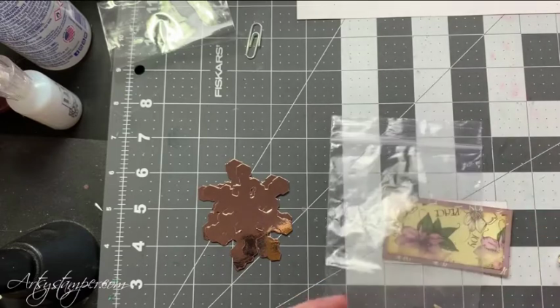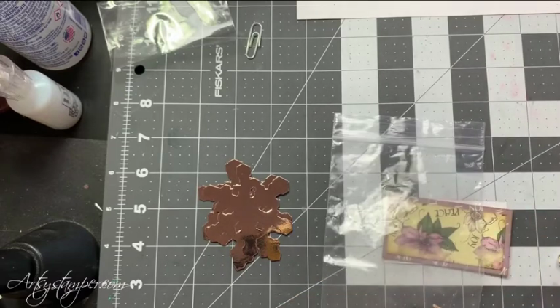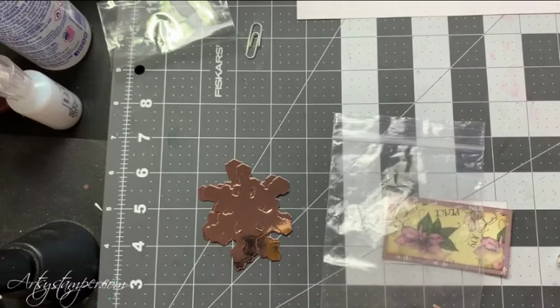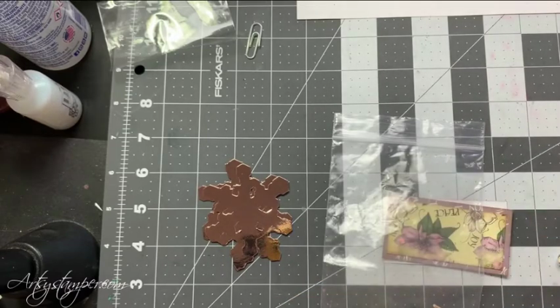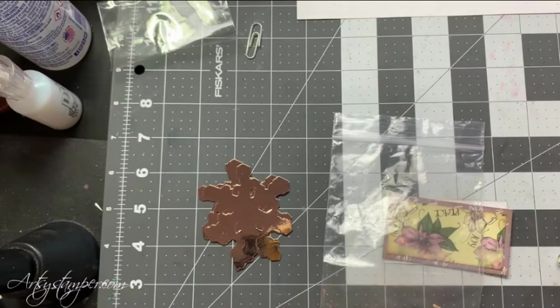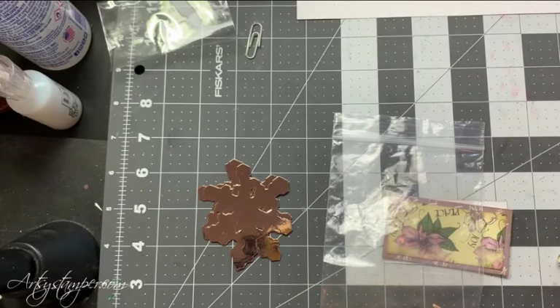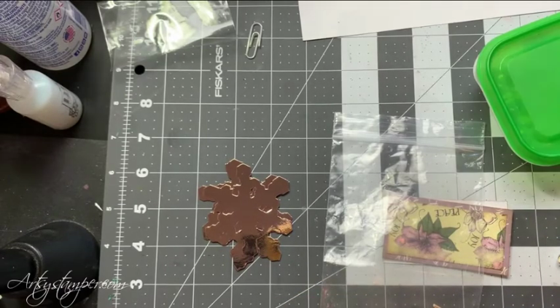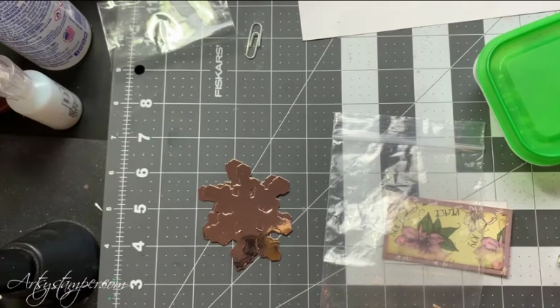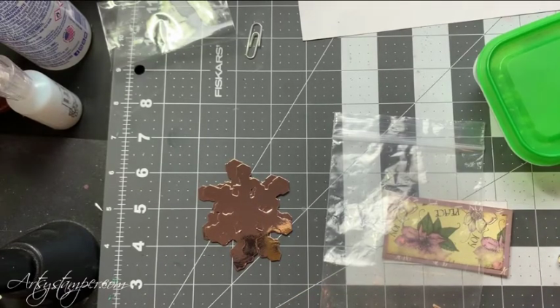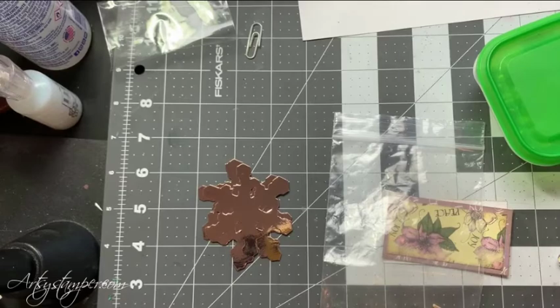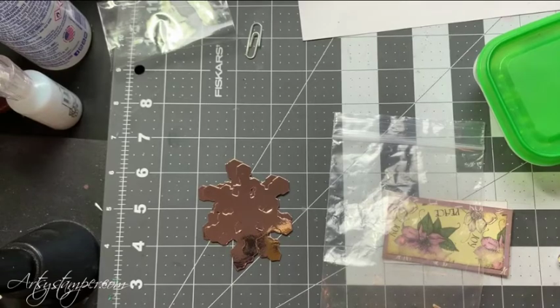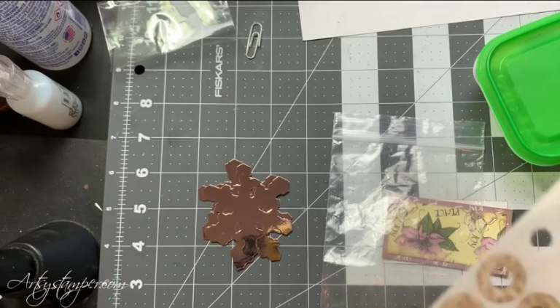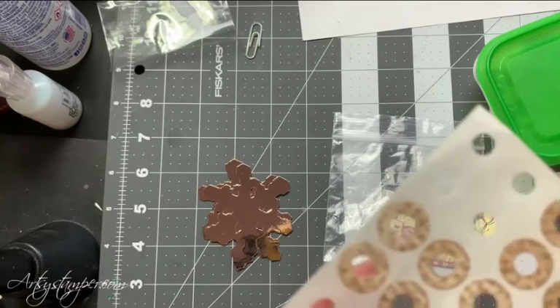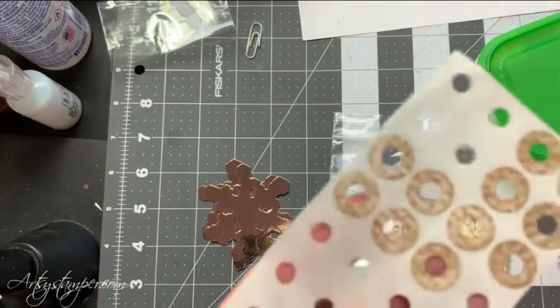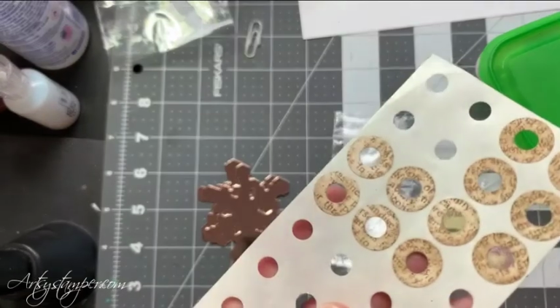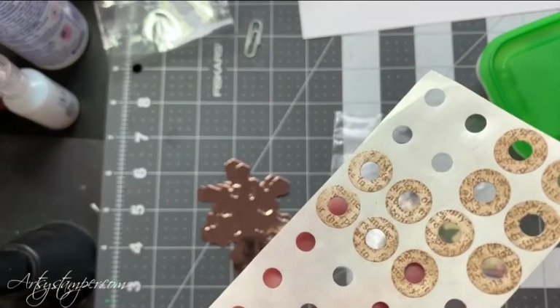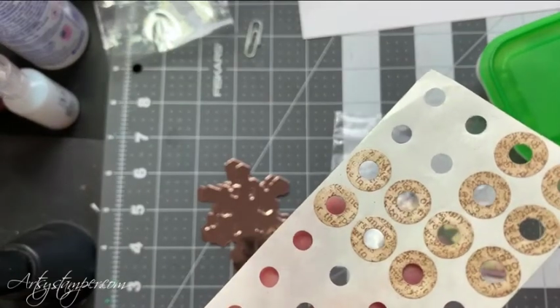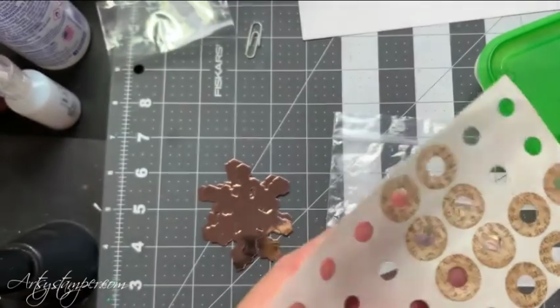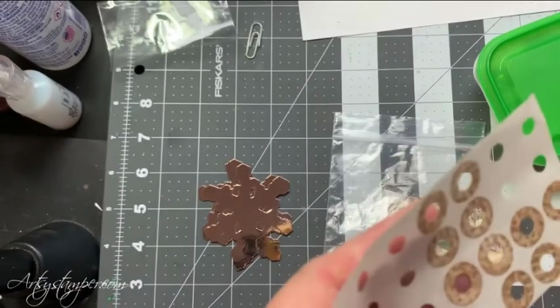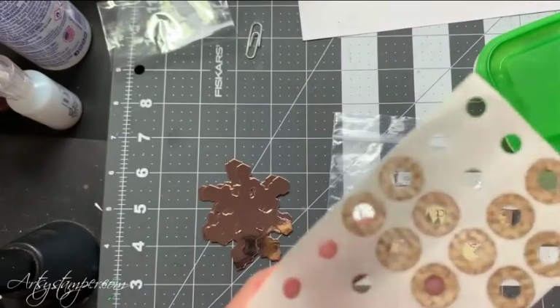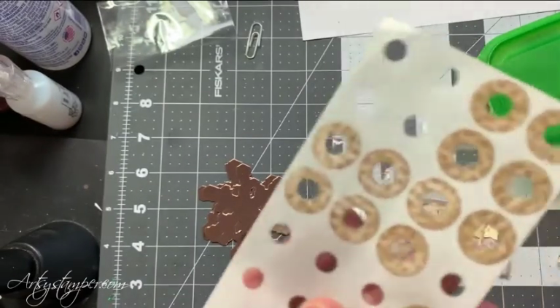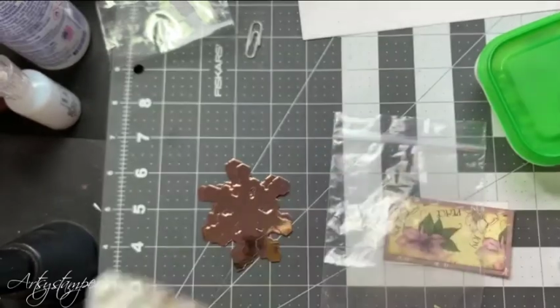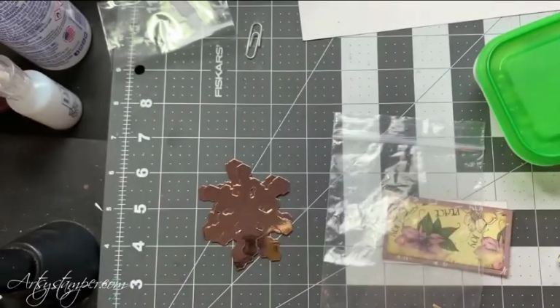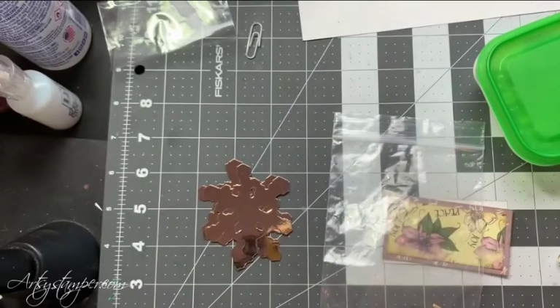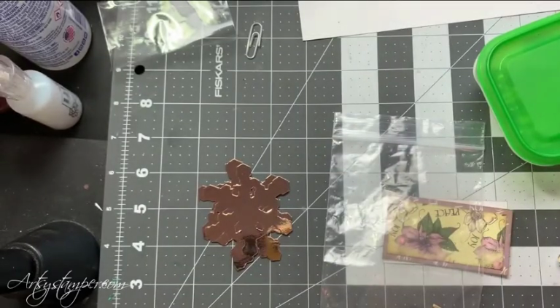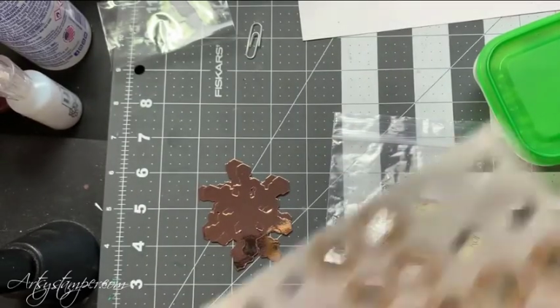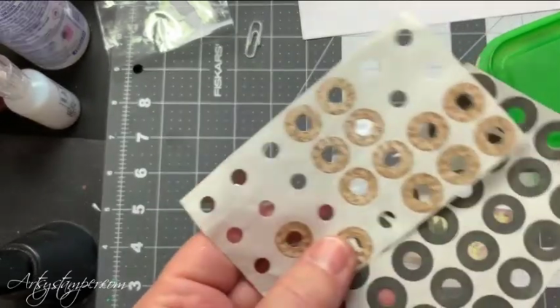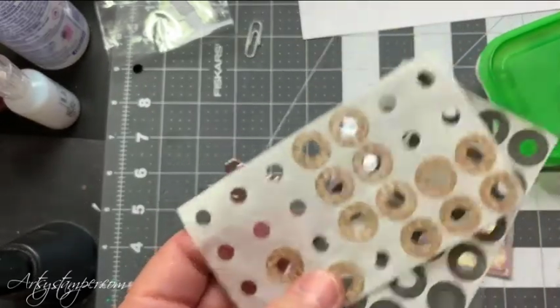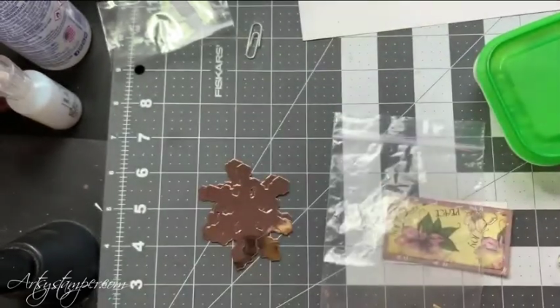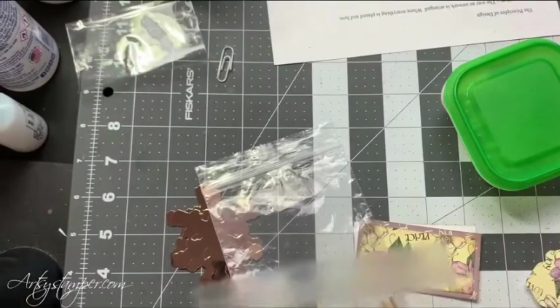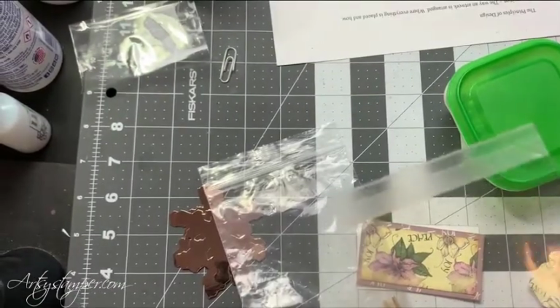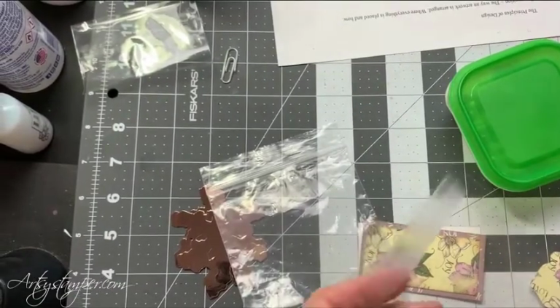I have a few more things to put in there. Here I found while I was looking — I found these. Those are the ones I stamped and inked, doing a sheet at a time. I have a lot of these. They are clear bags and they have a hanger.